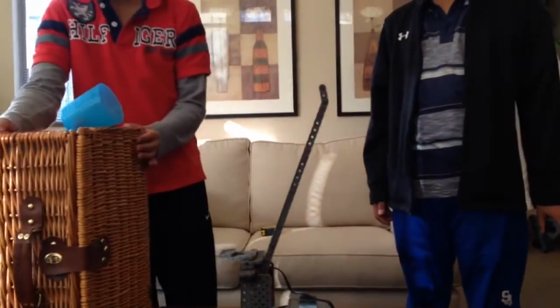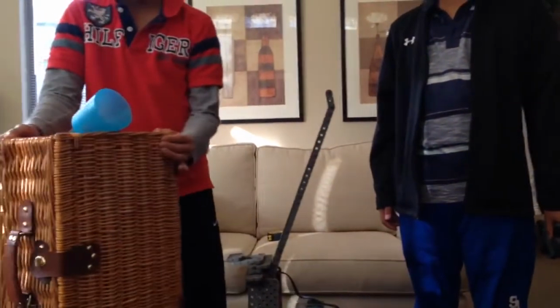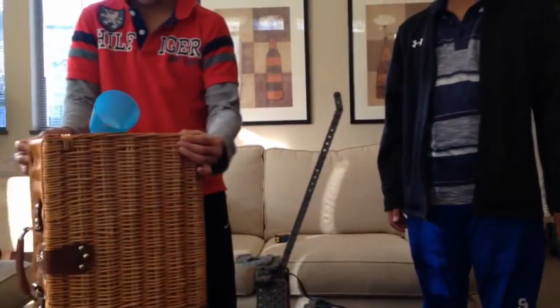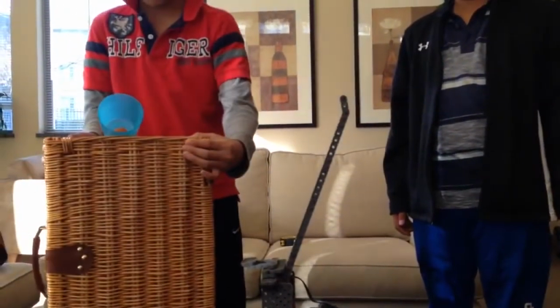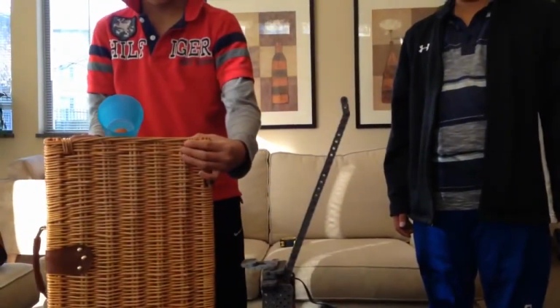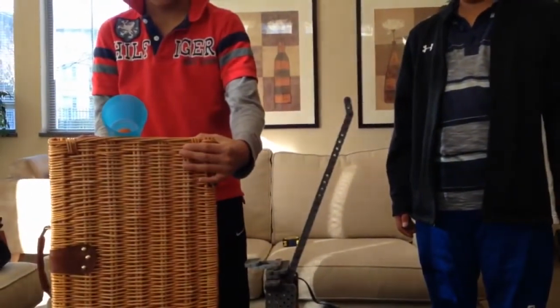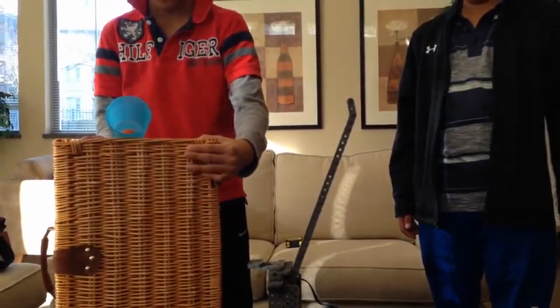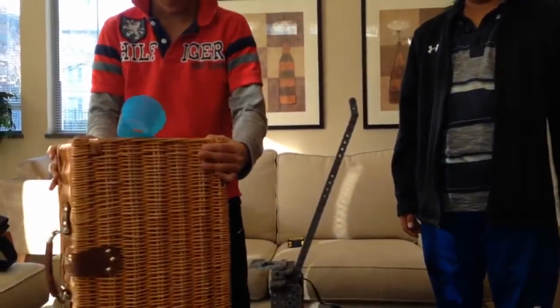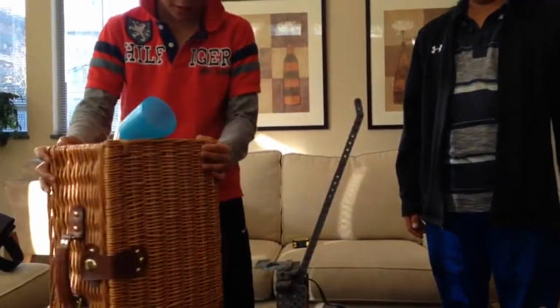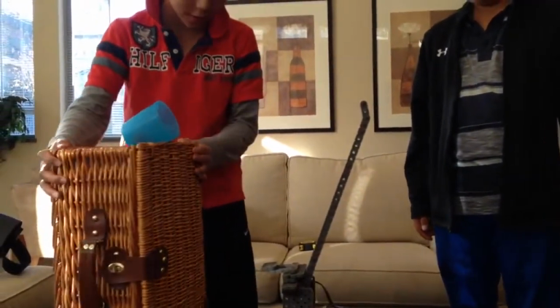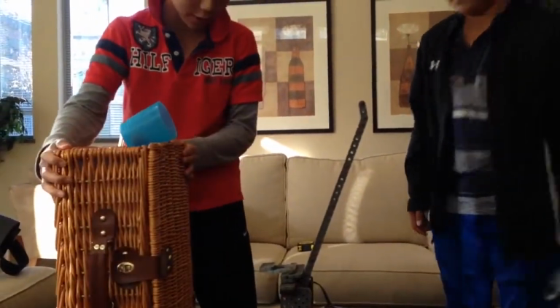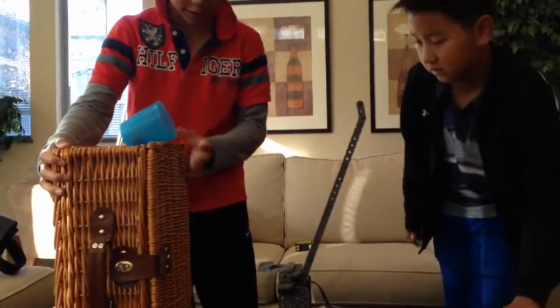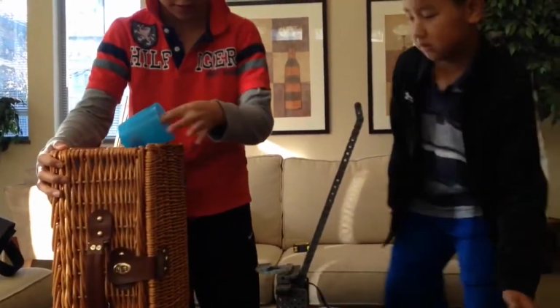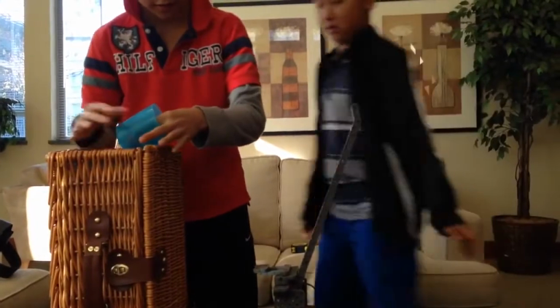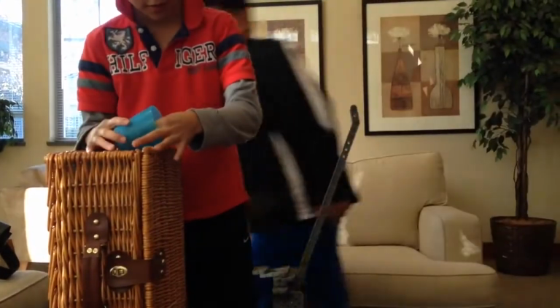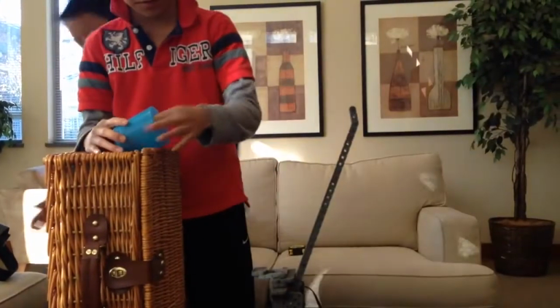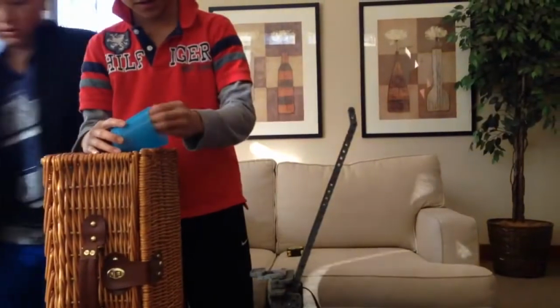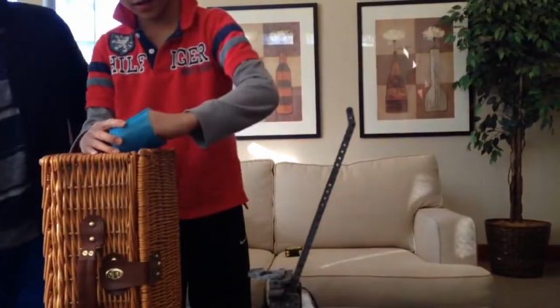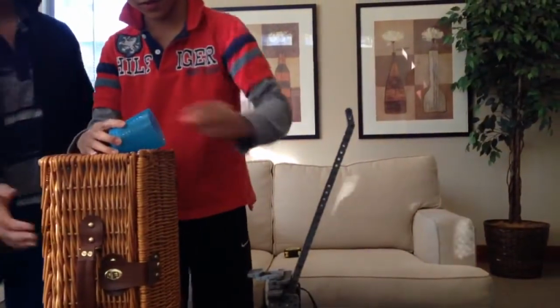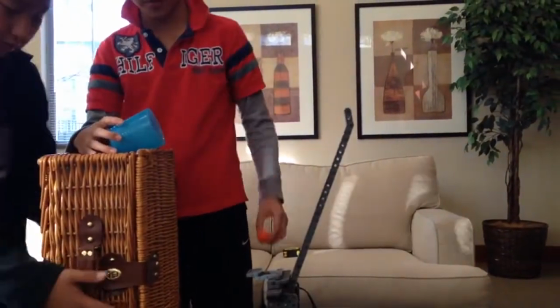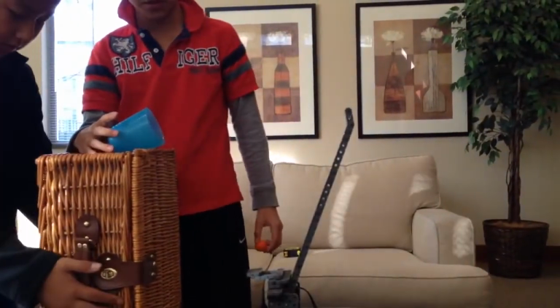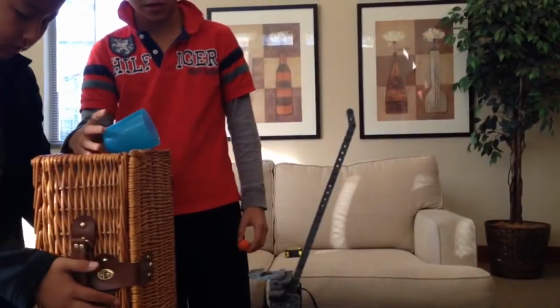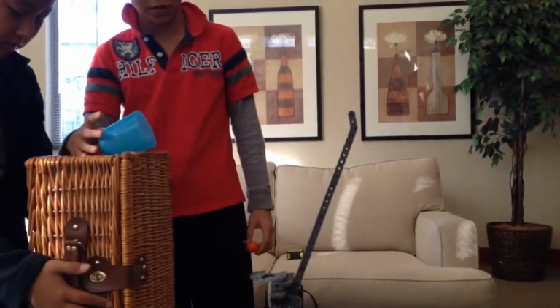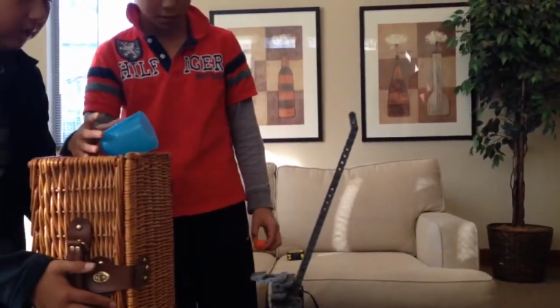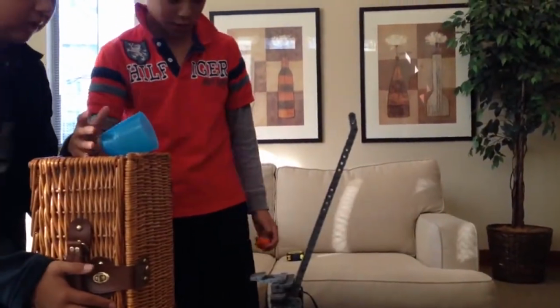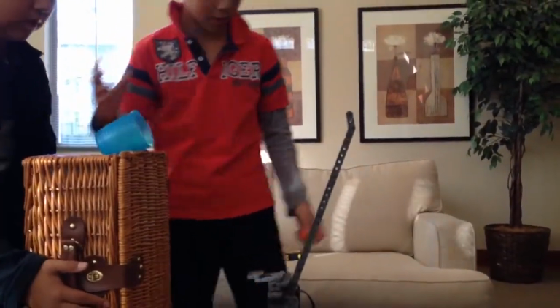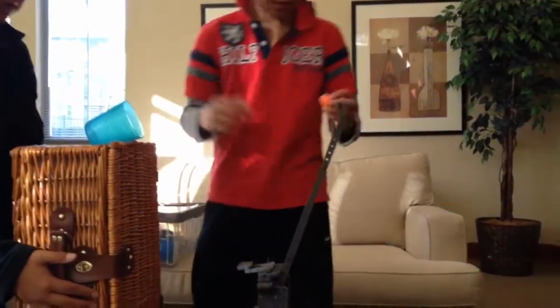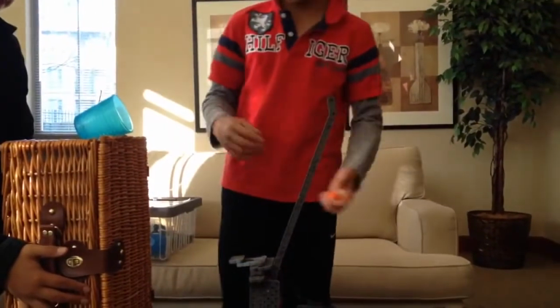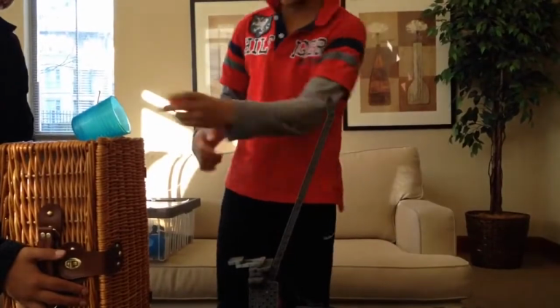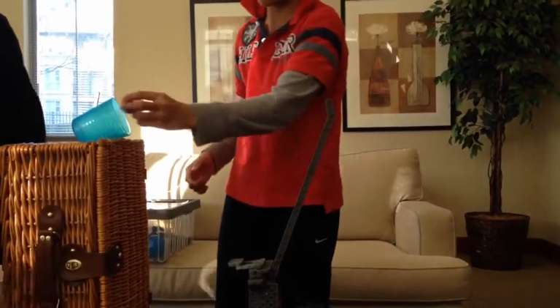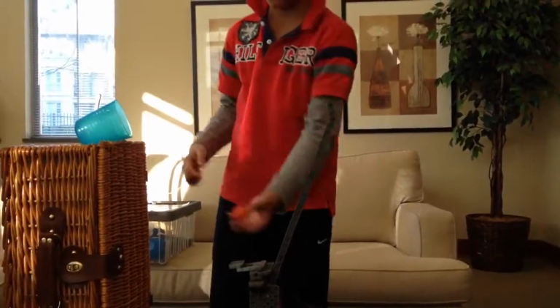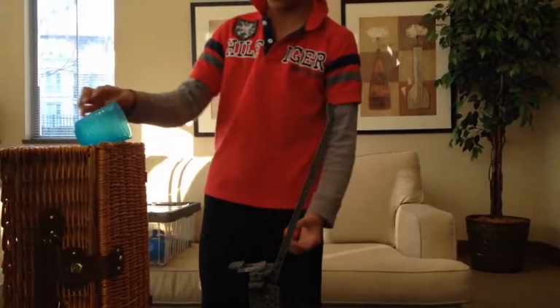Let's try again. So the ball — if the ball just goes in, it's okay. If it goes in and comes out, it's okay.